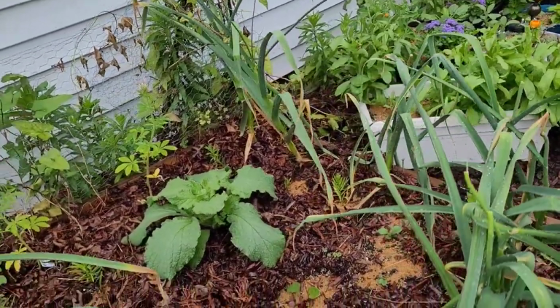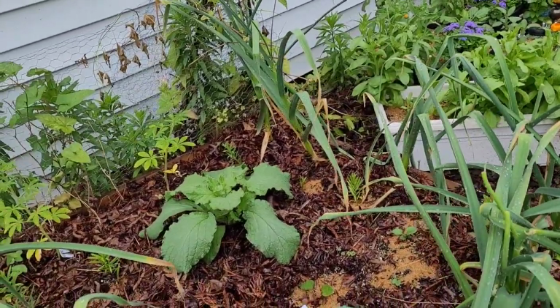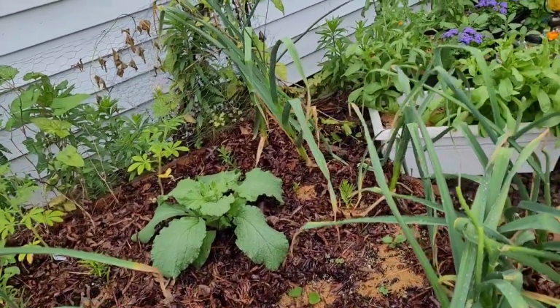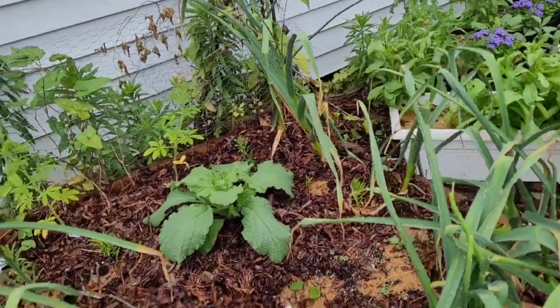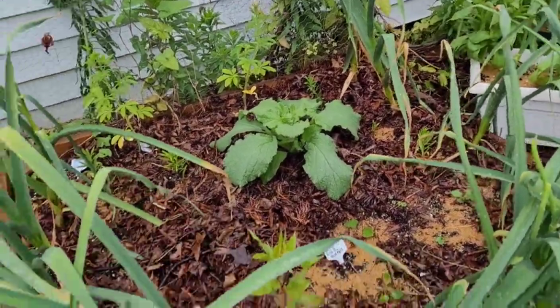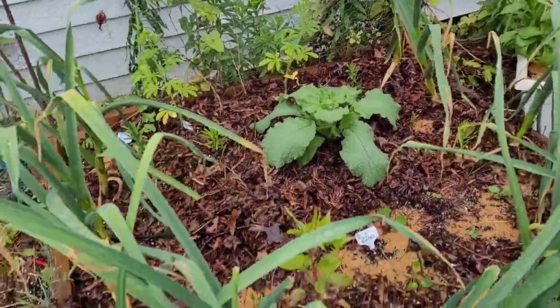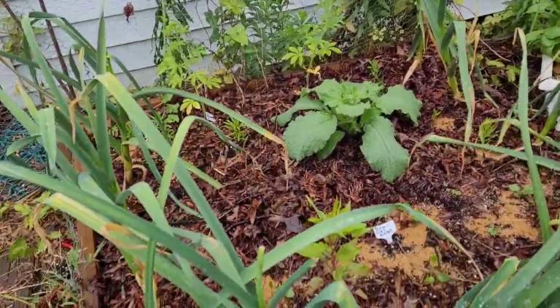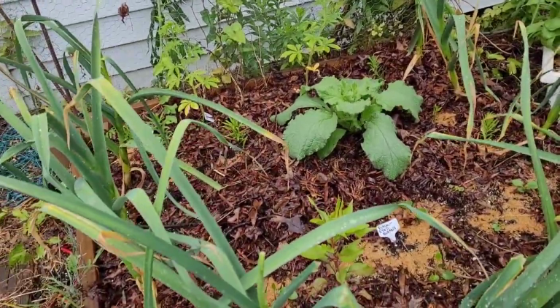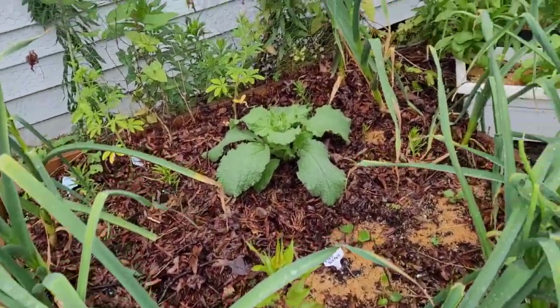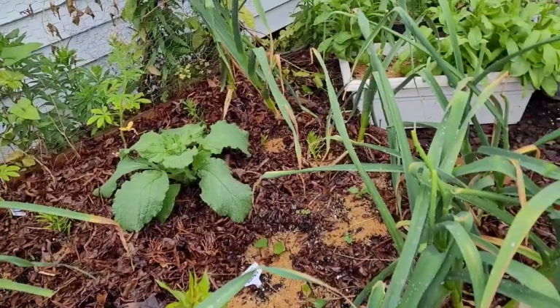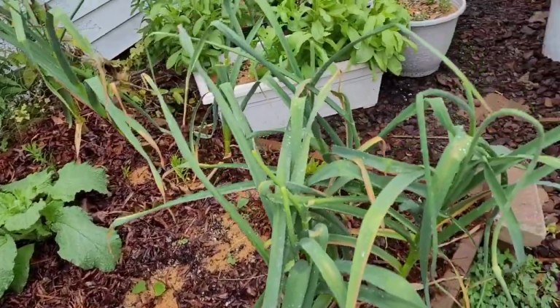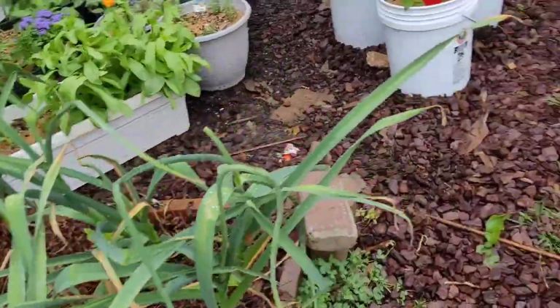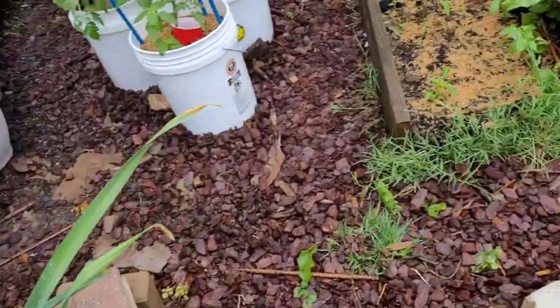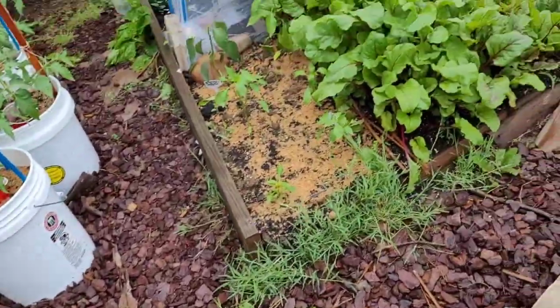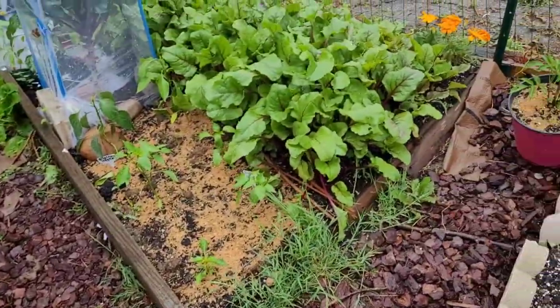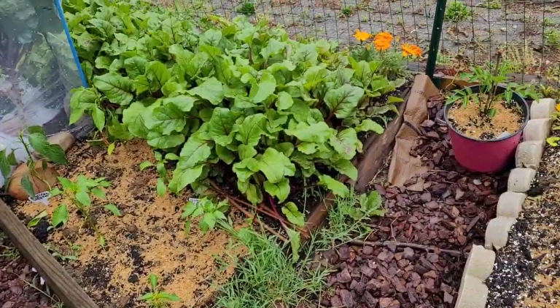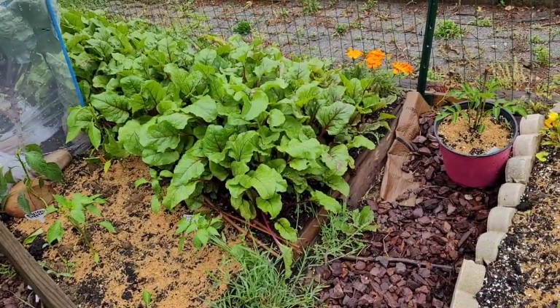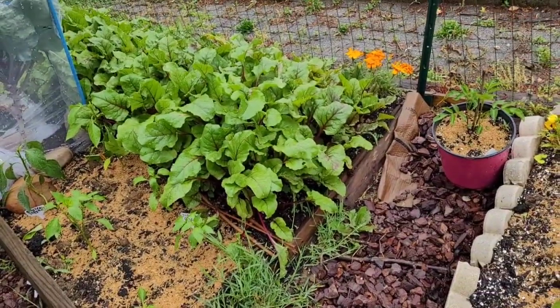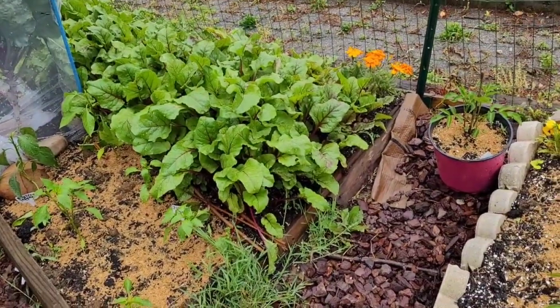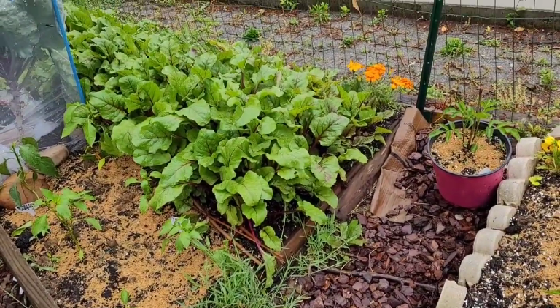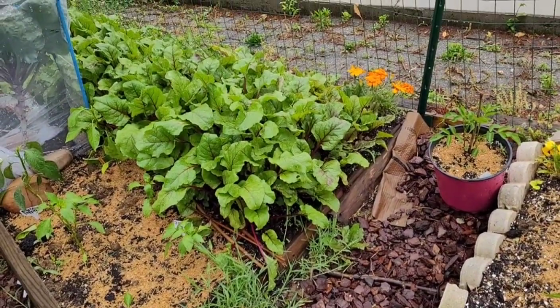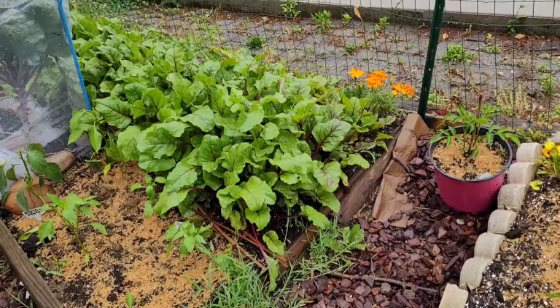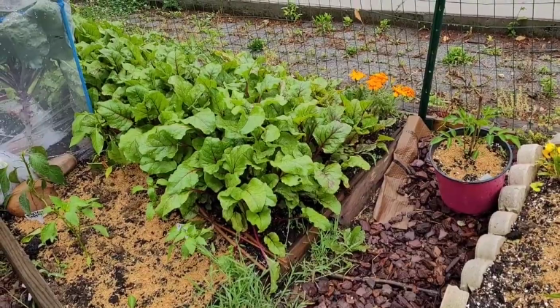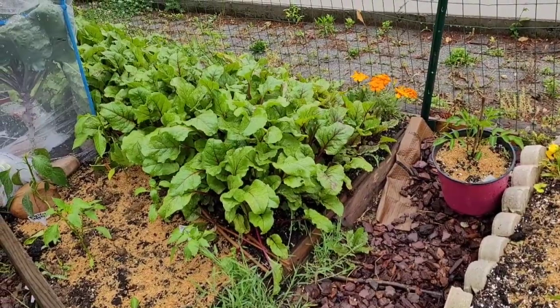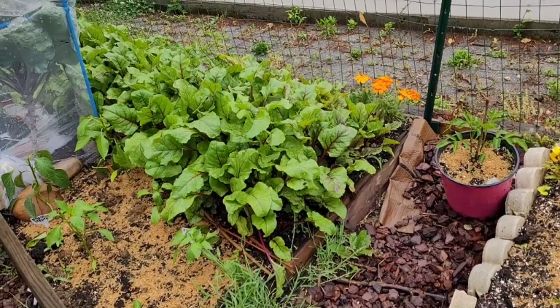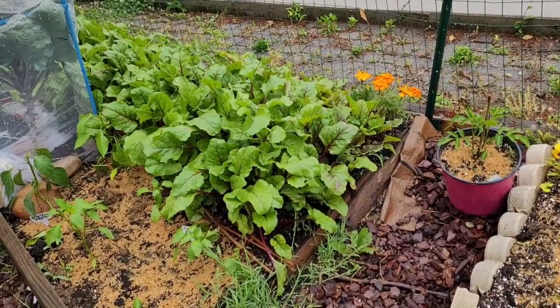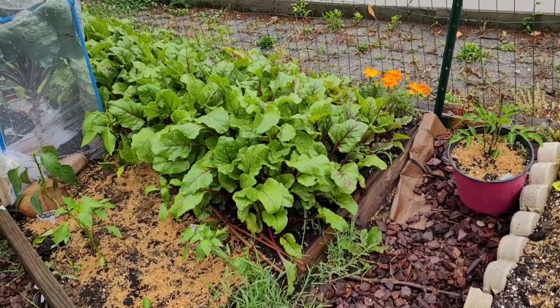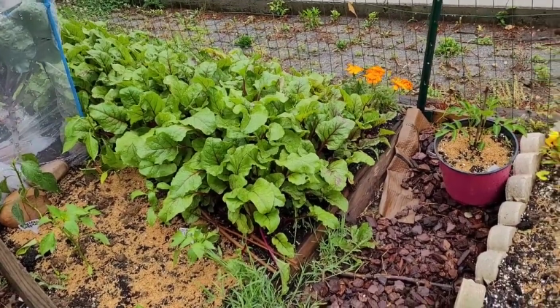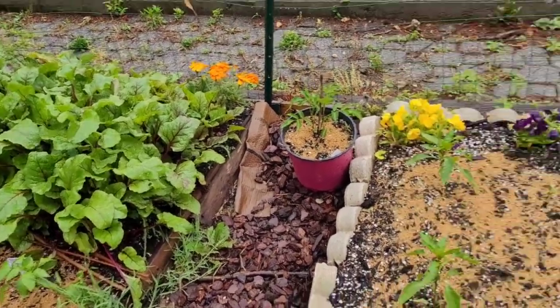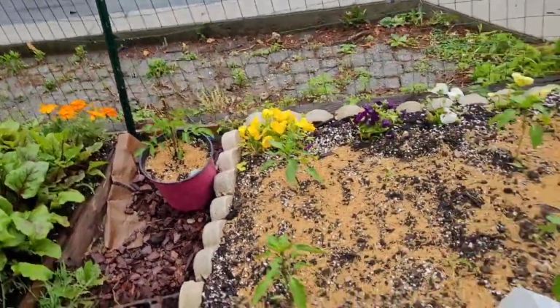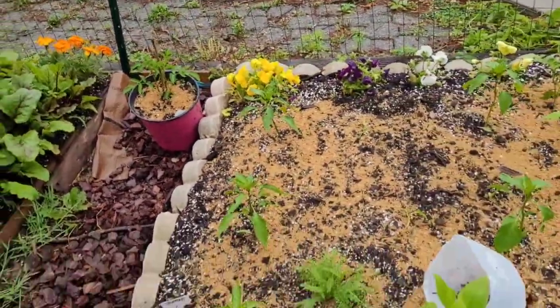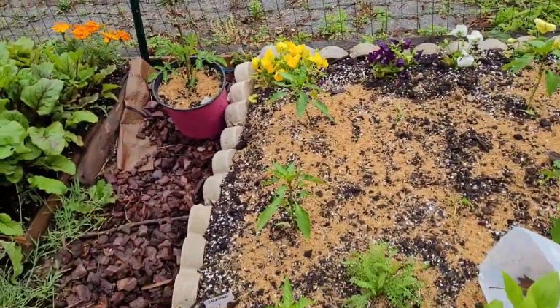One benefit of the chilly weather is that the garlic and the beets can handle it, and they're getting very close to harvest time. But before I get there, let's check out the pepper bed.